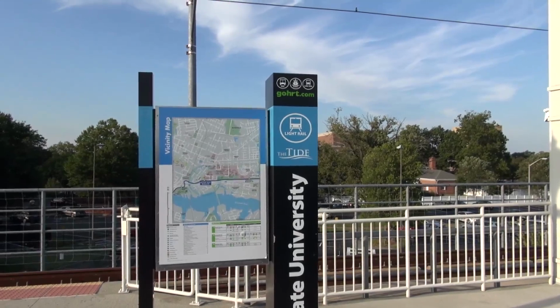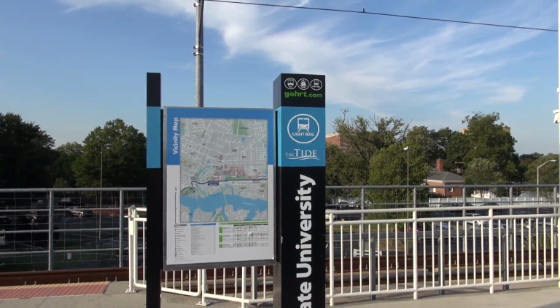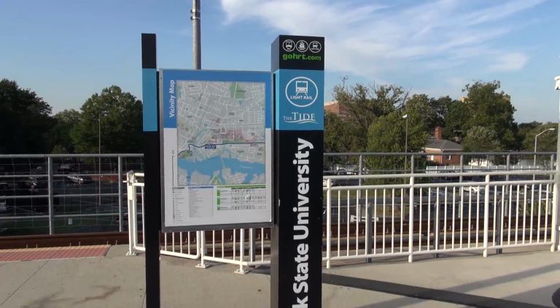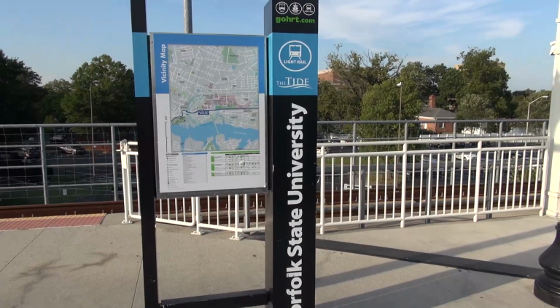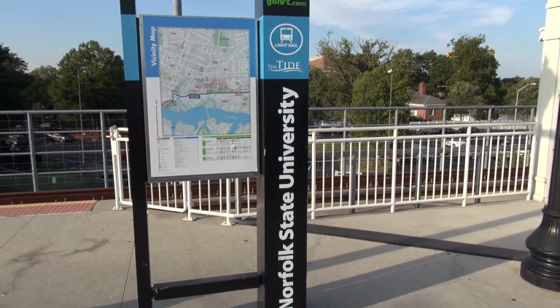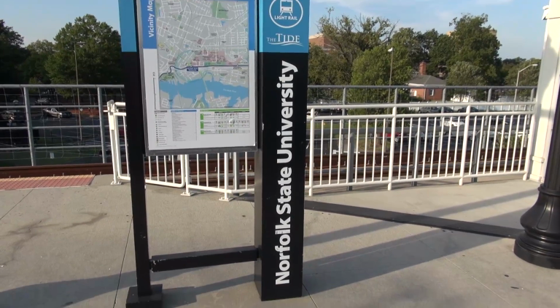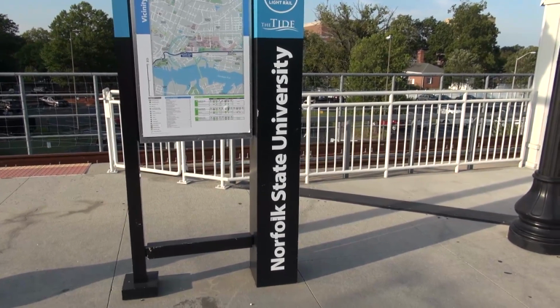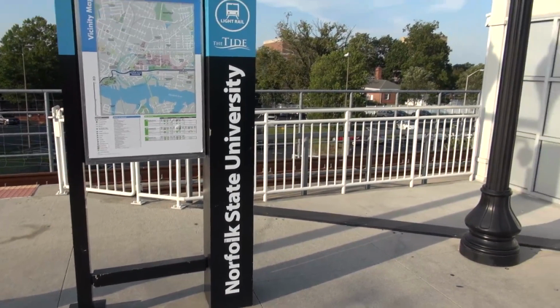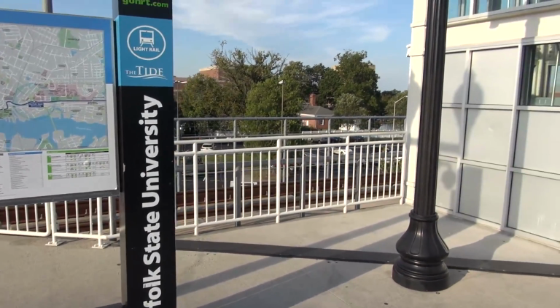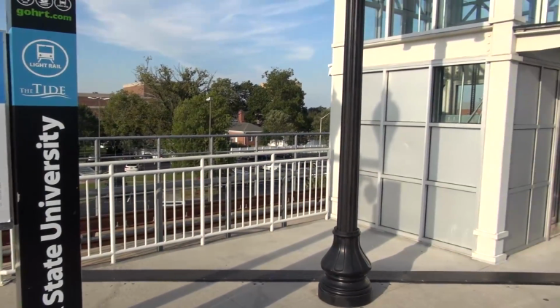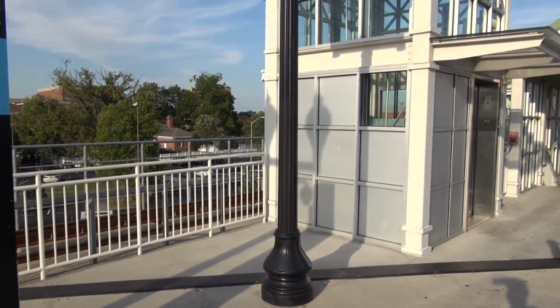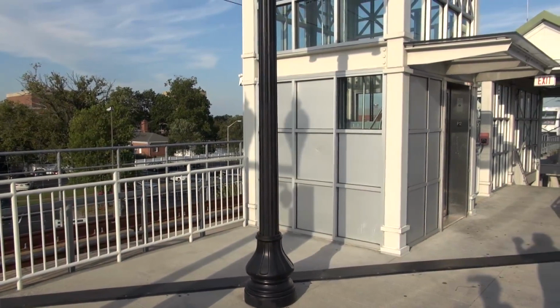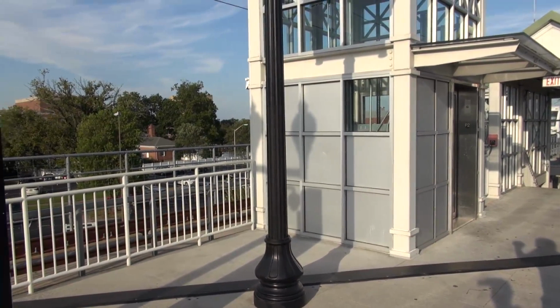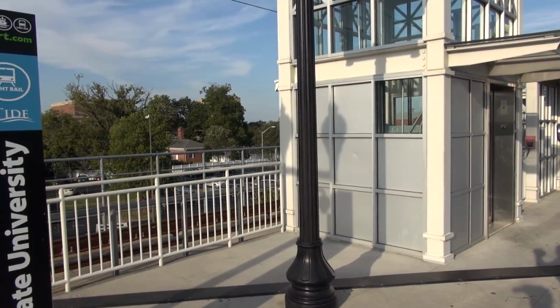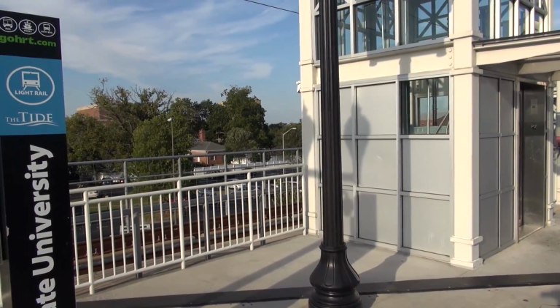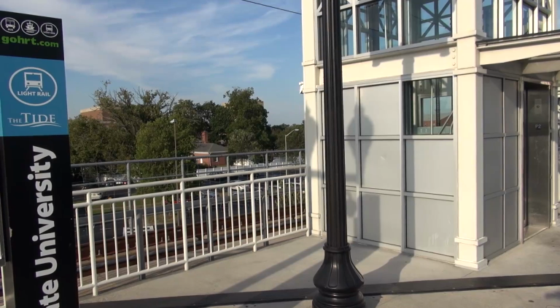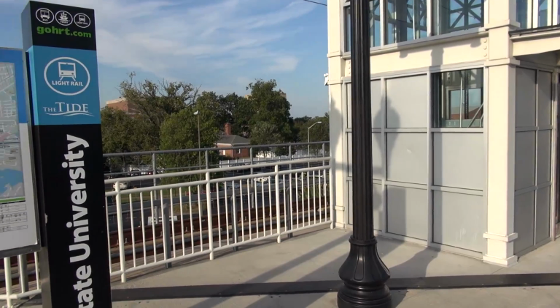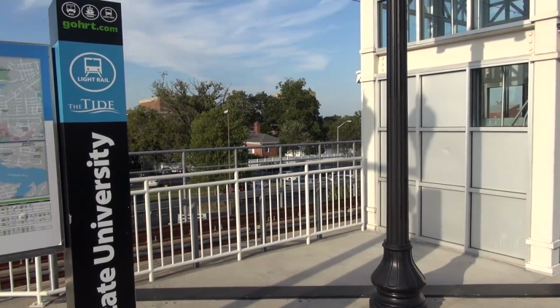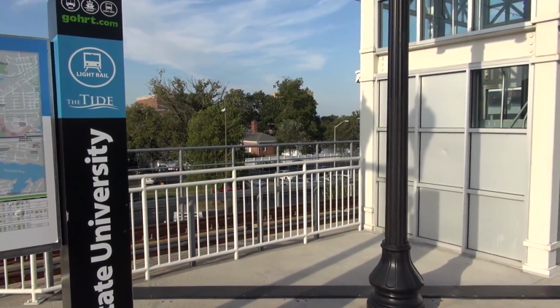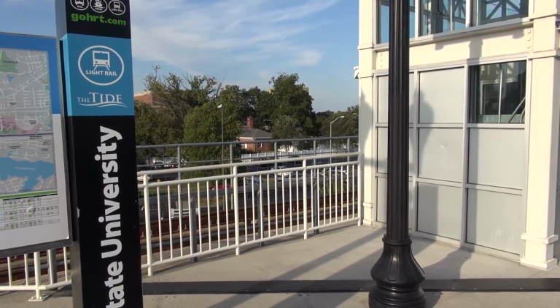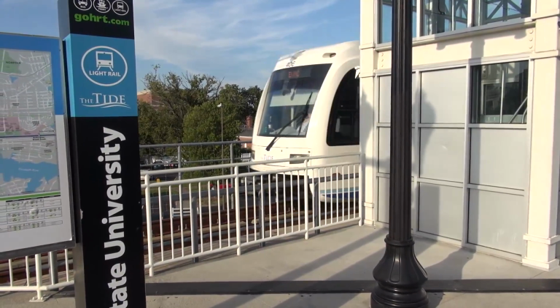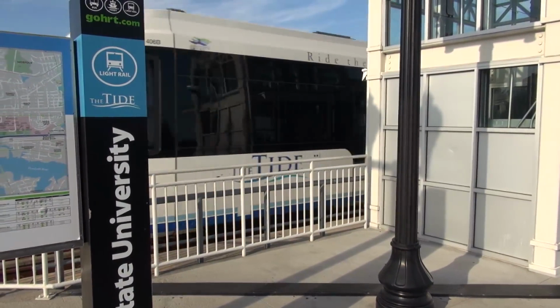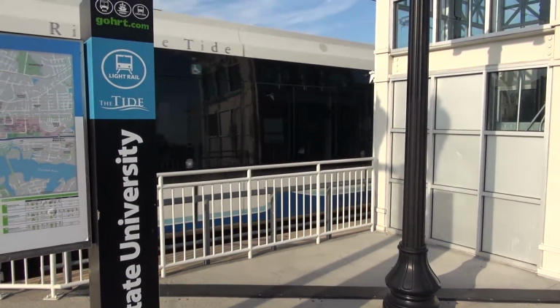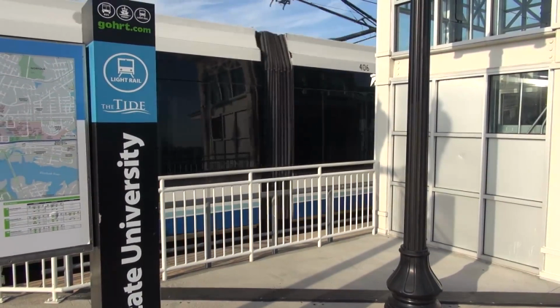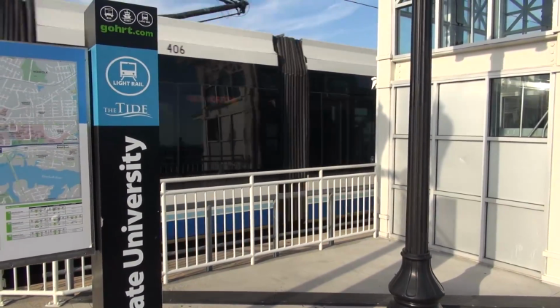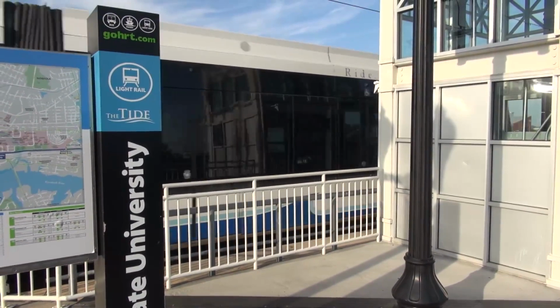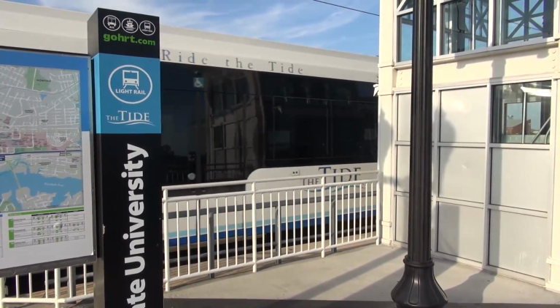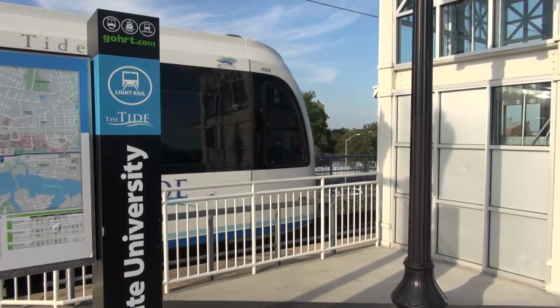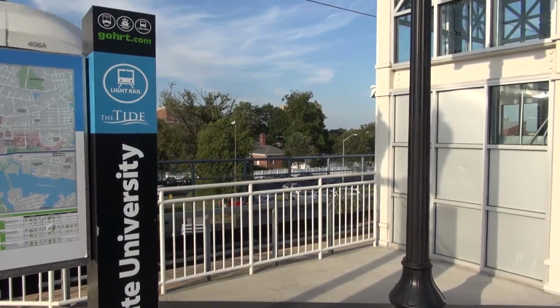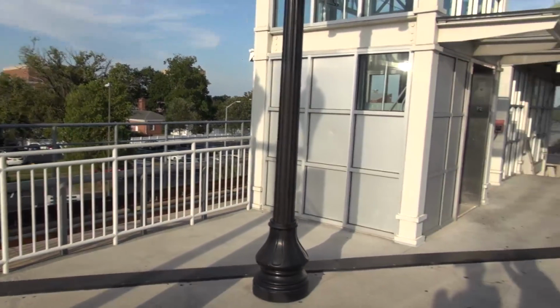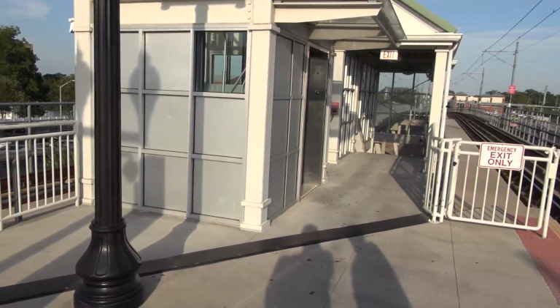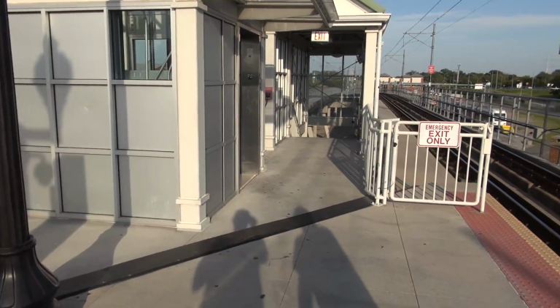We are at the Tide in Norfolk, Norfolk State University, and we're going to ride that ThyssenKrupp elevator. Look what's coming behind it — there's one of the trains. Let's go ride the elevator.